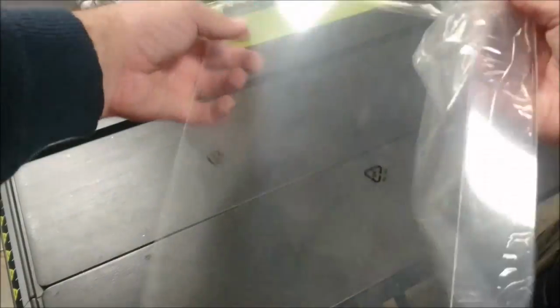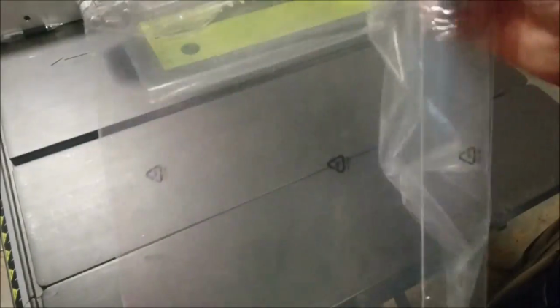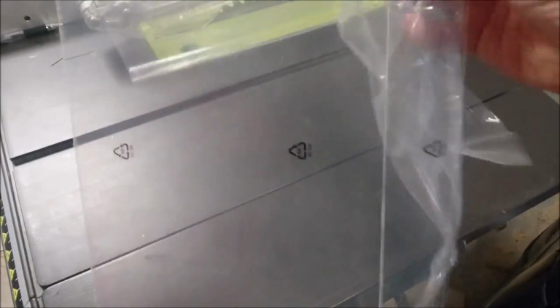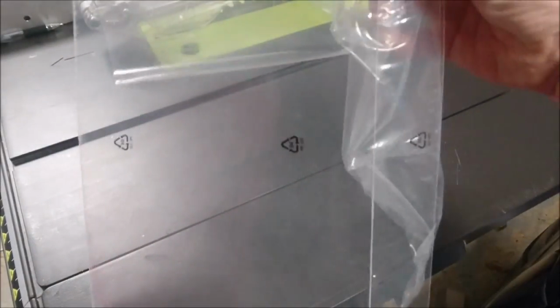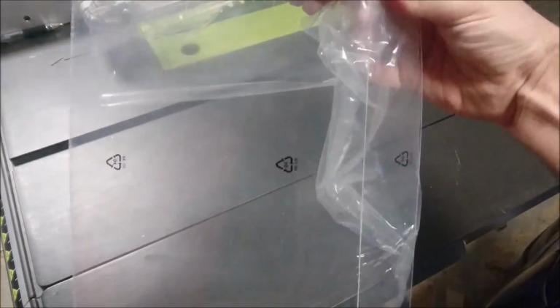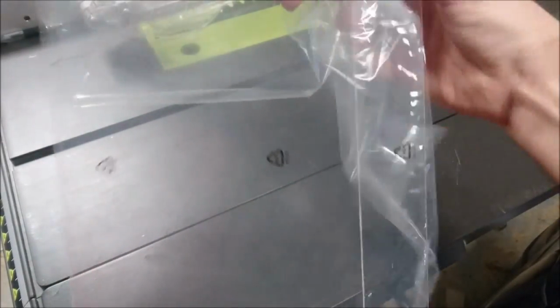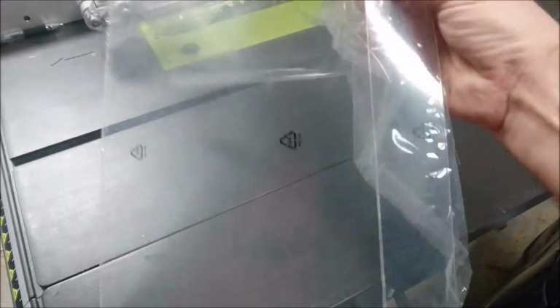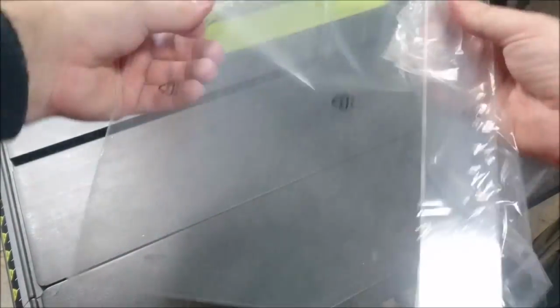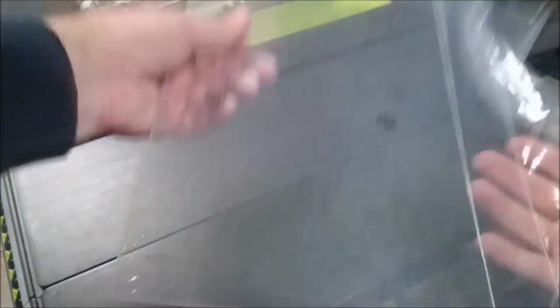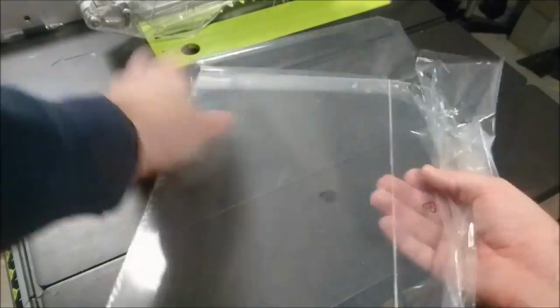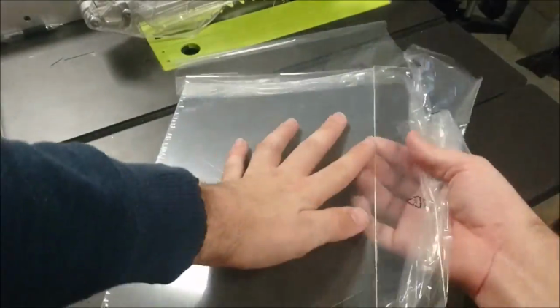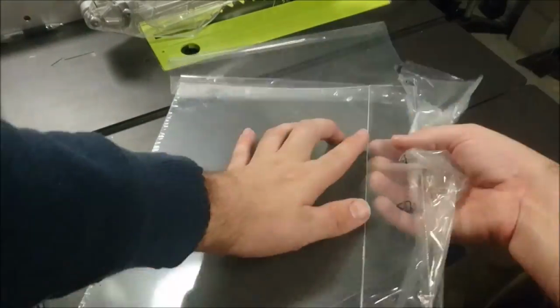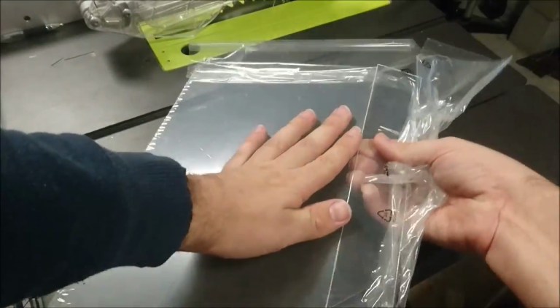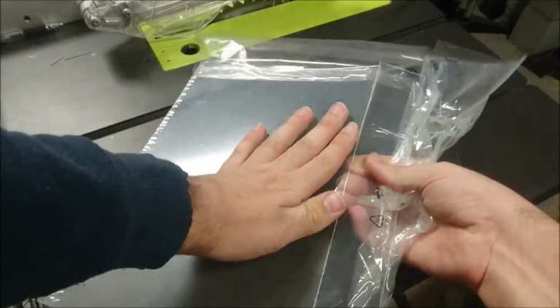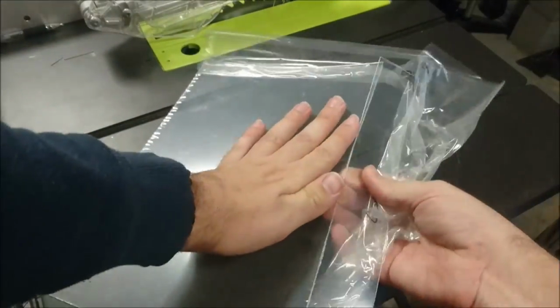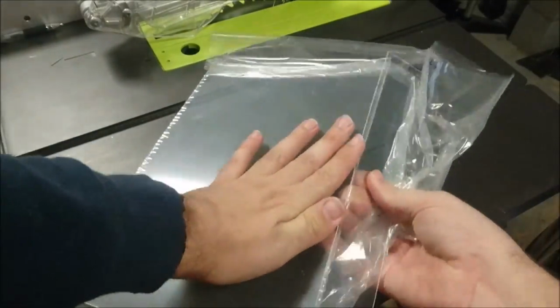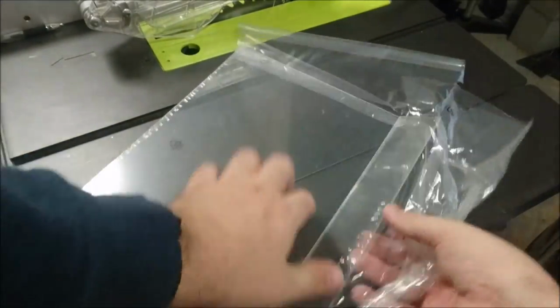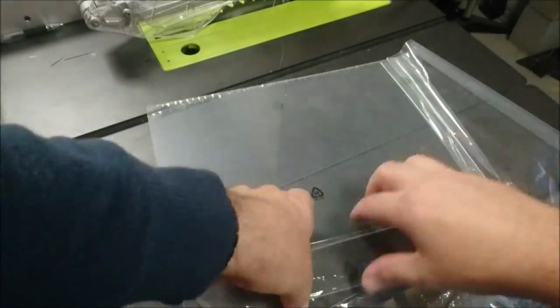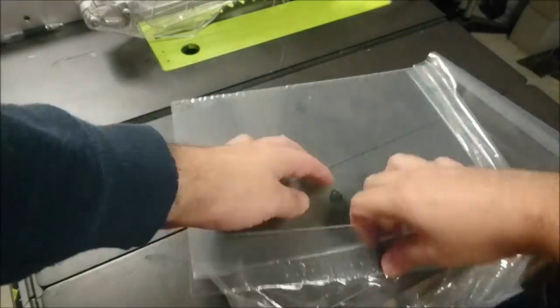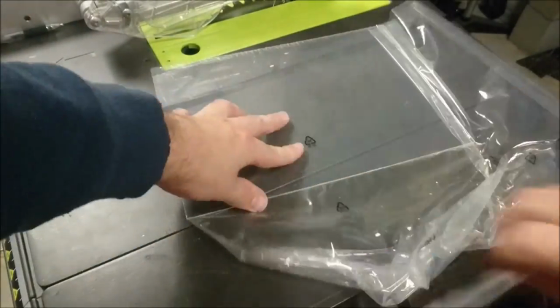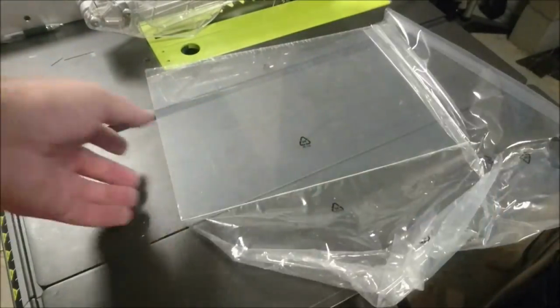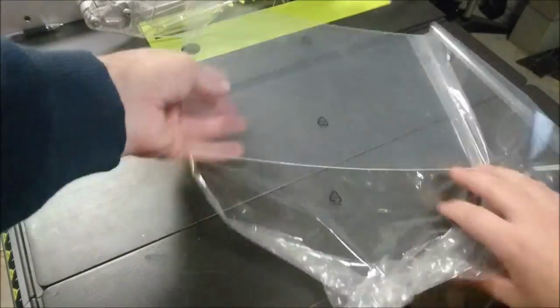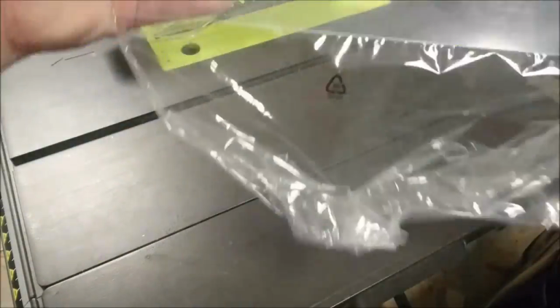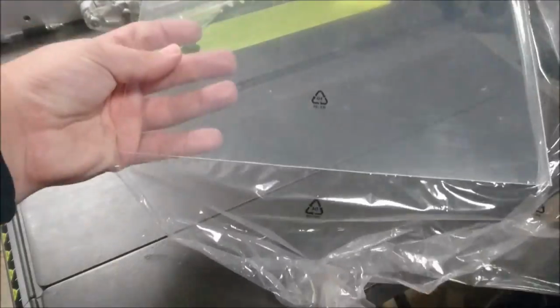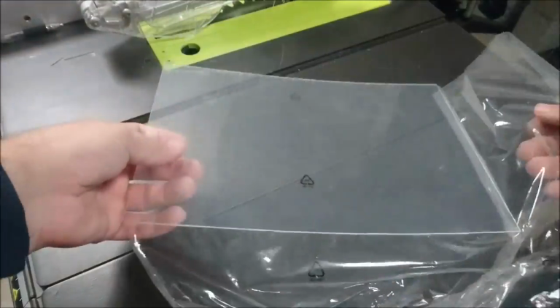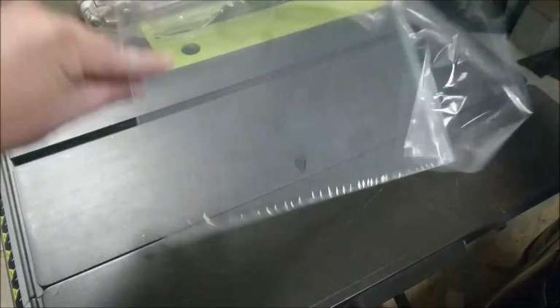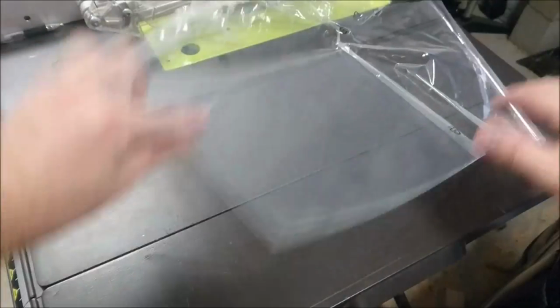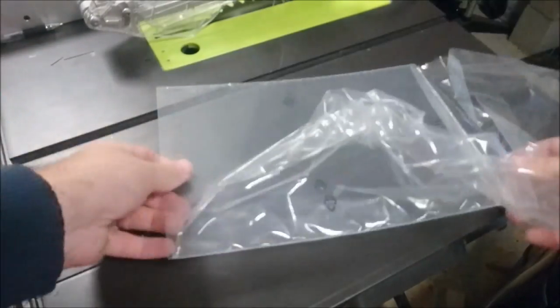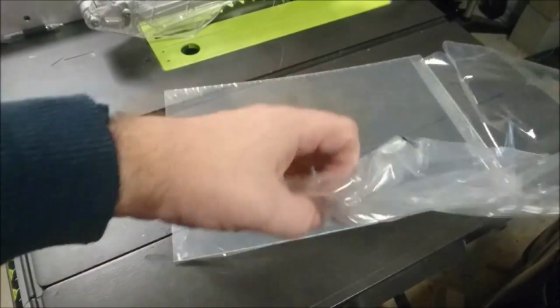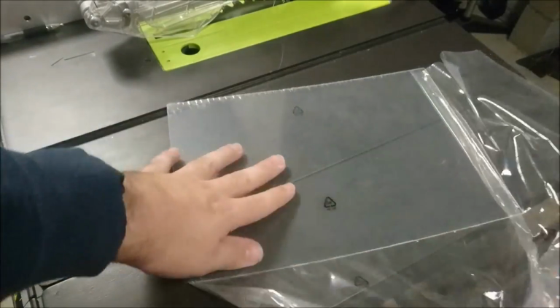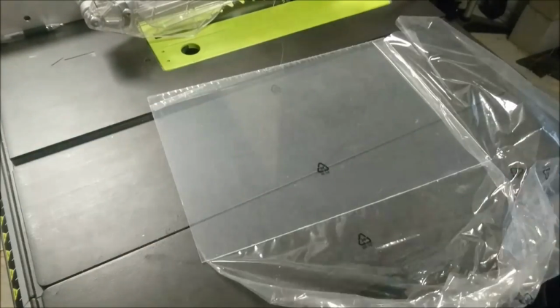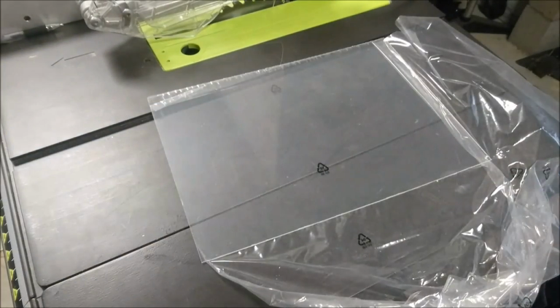If you try to pull up and tear it like paper, you will create cracks, so just keep flexing it along the edges until the entire piece is free. Once it's all done, you can then use the knife to trim up the protective sheet.